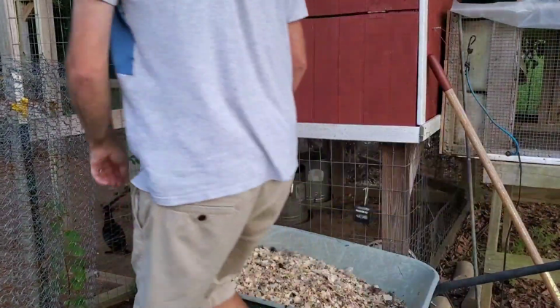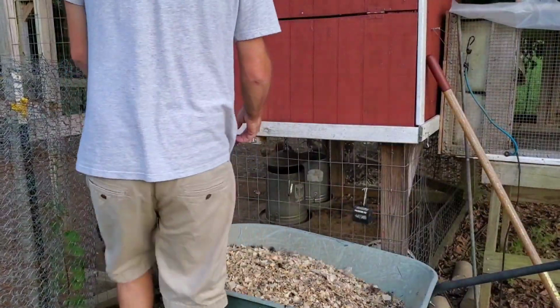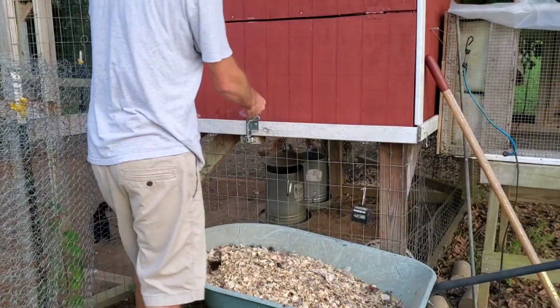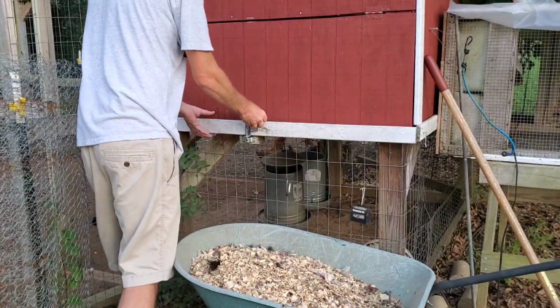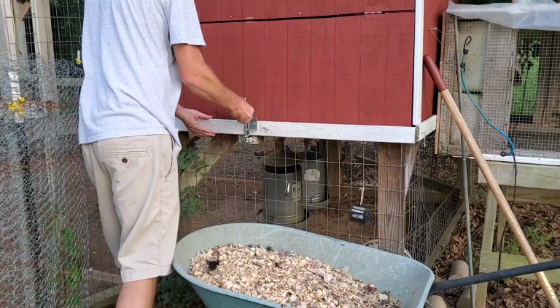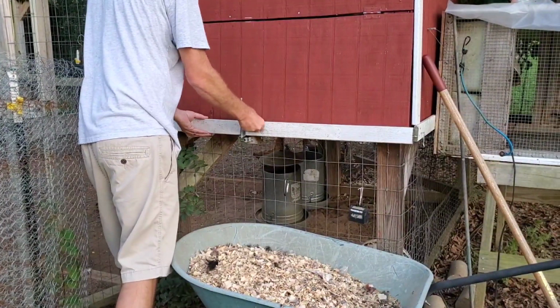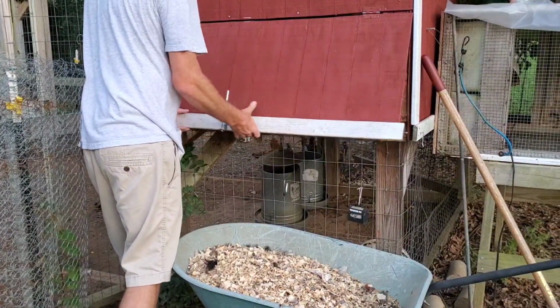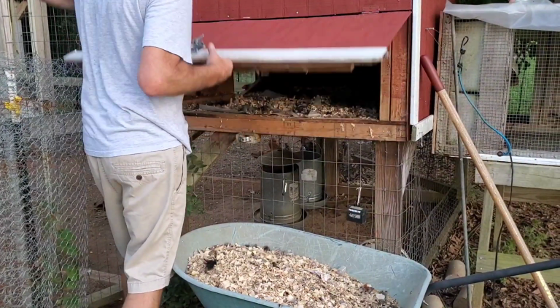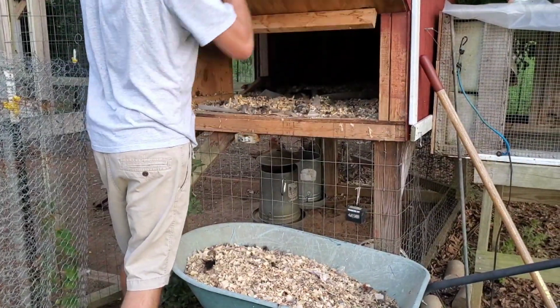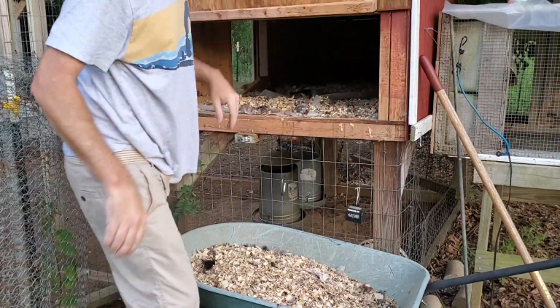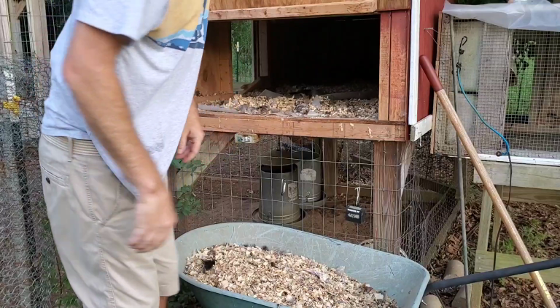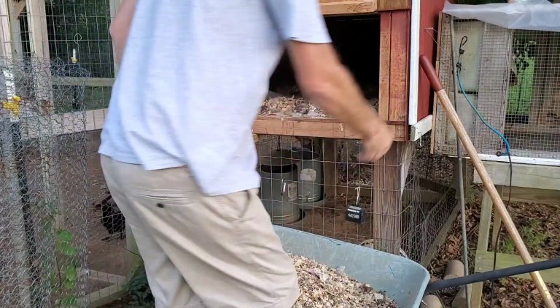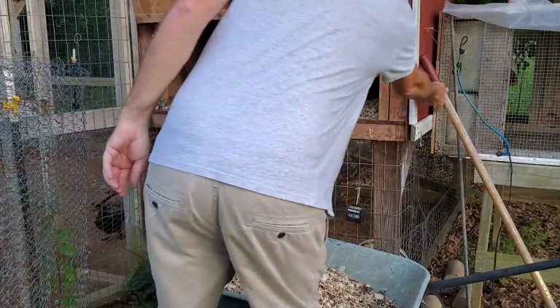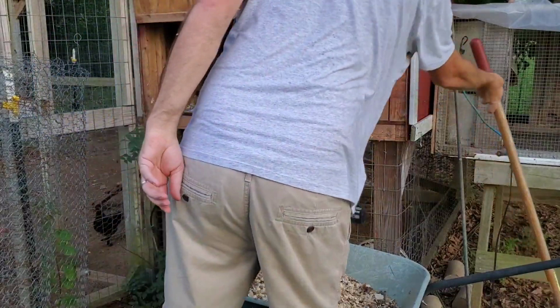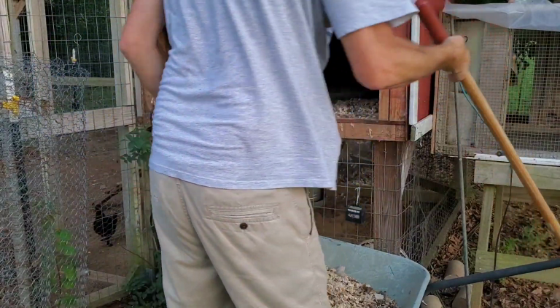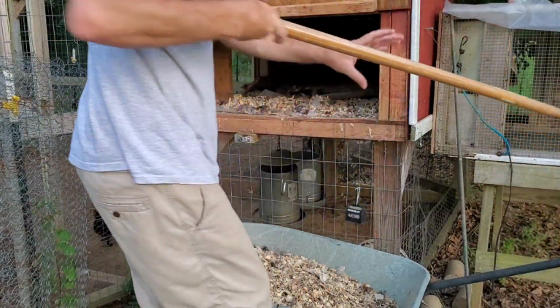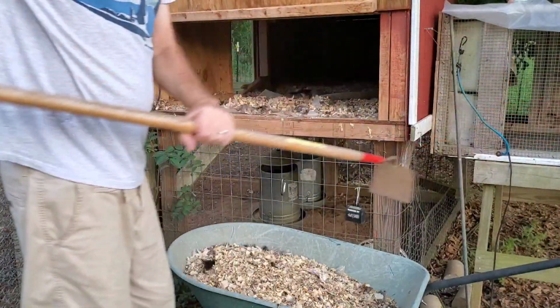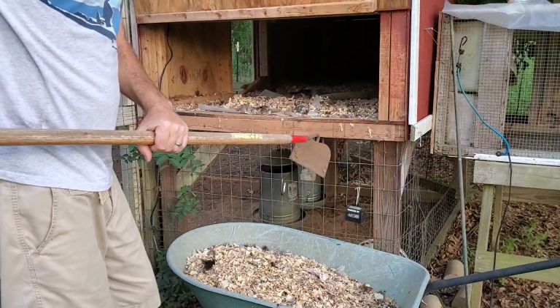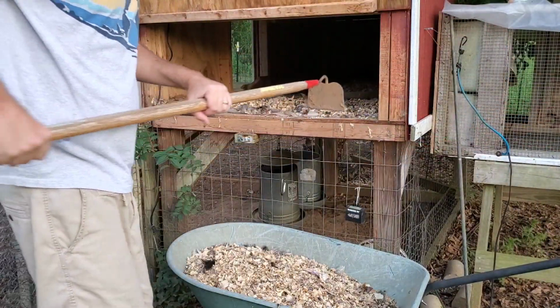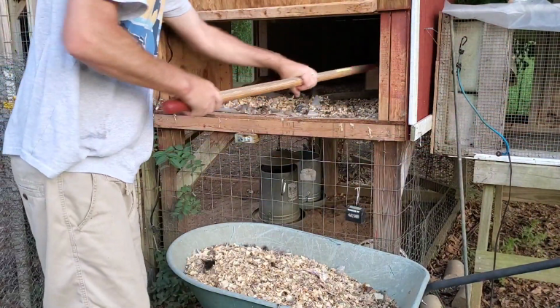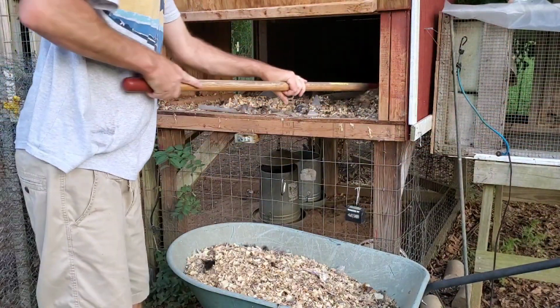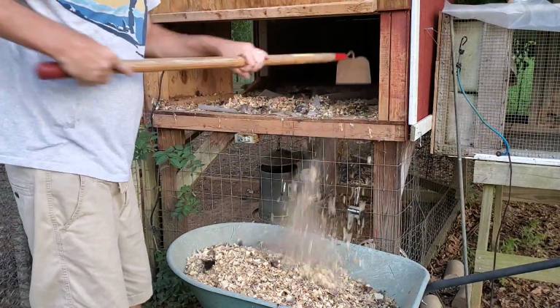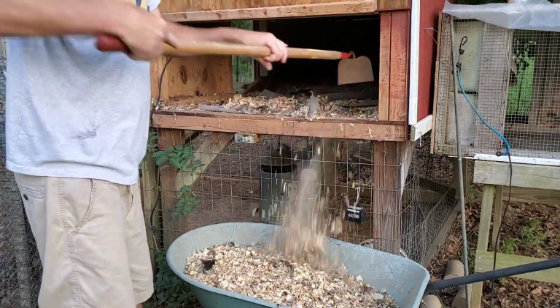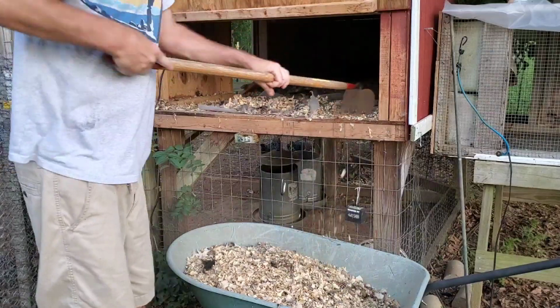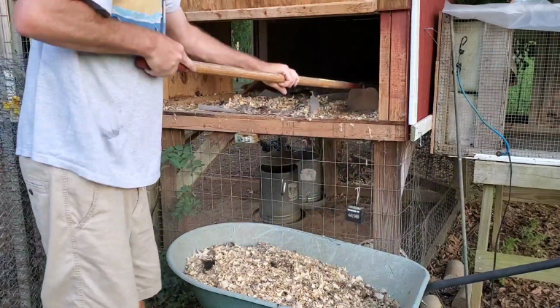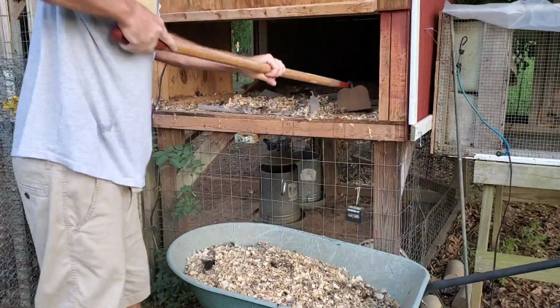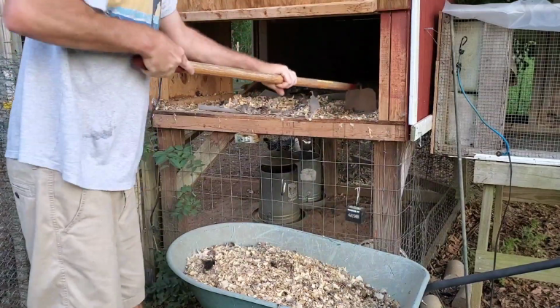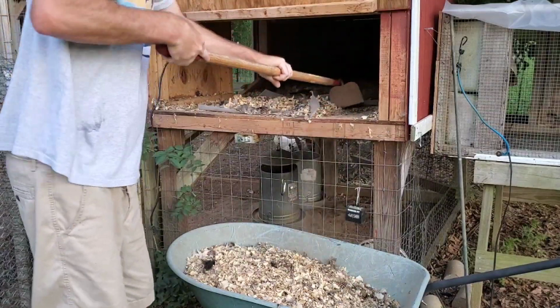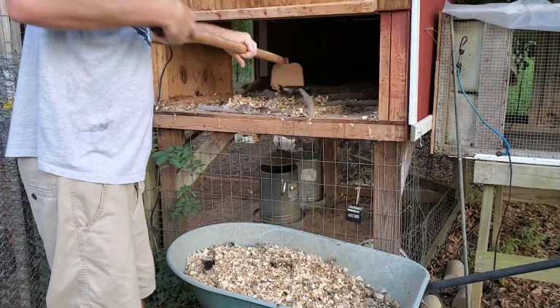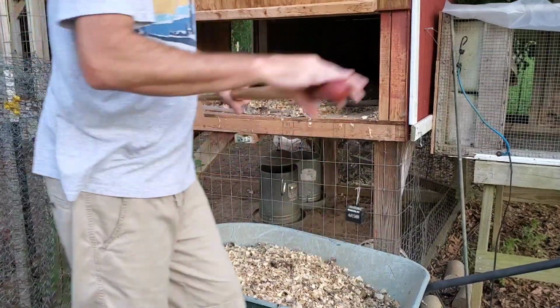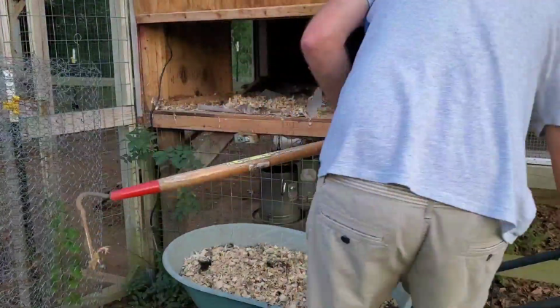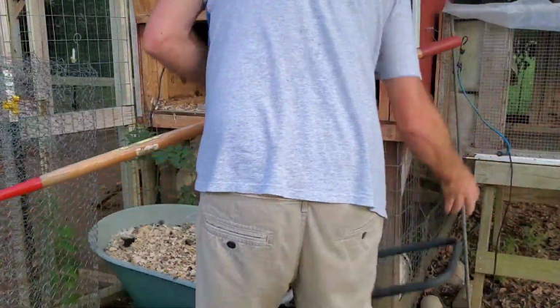You're going to do the exact same thing on the other end. If you can't reach all the way through, pull your wheelbarrow around, put it right in front of the pen, lift your door up, make sure it's latched in place, and start scraping away.